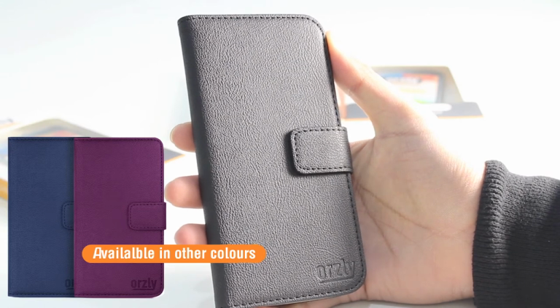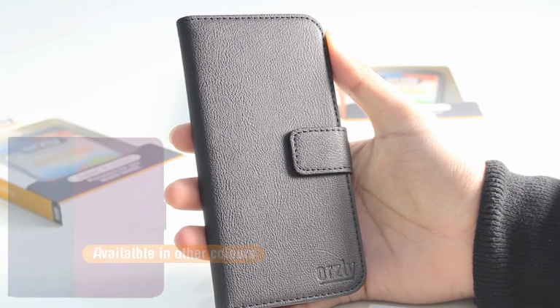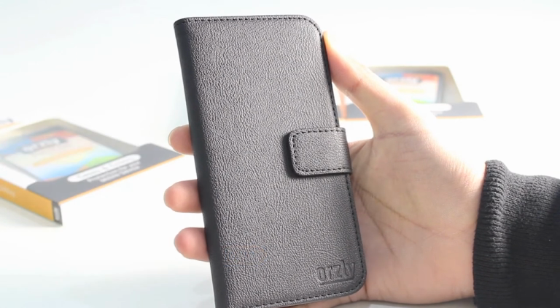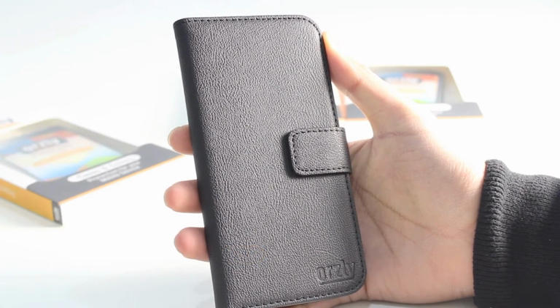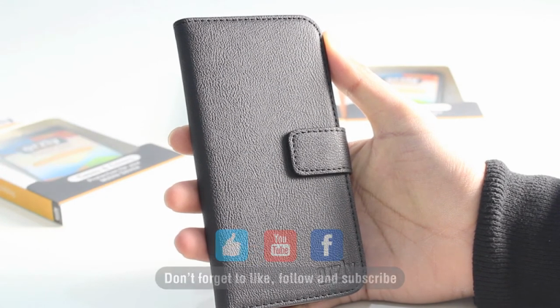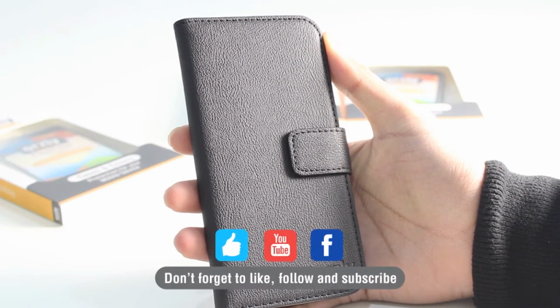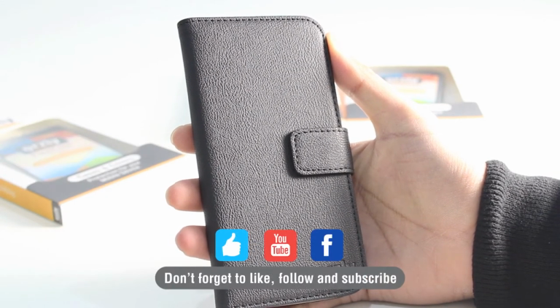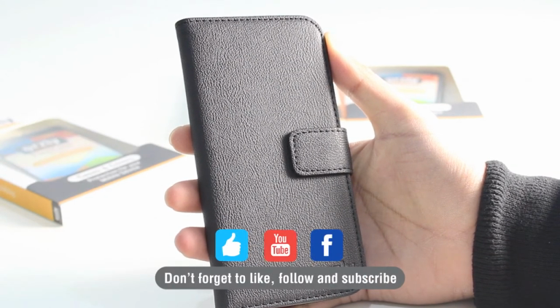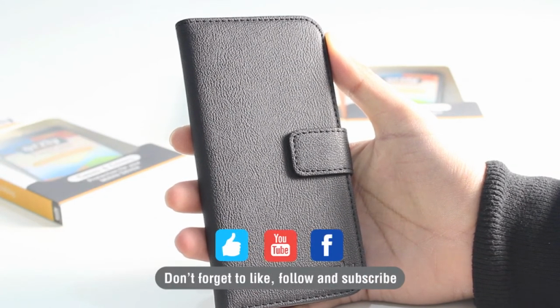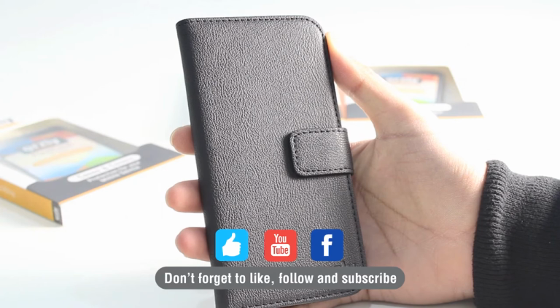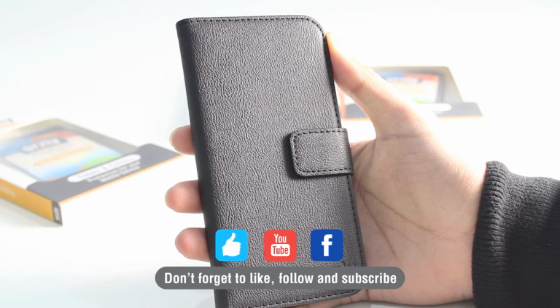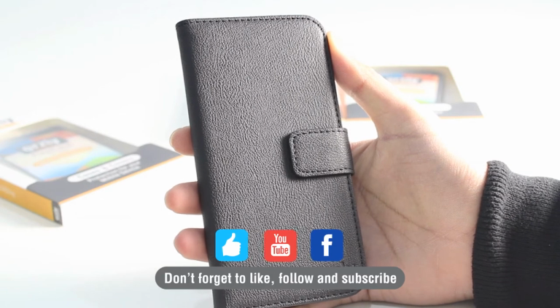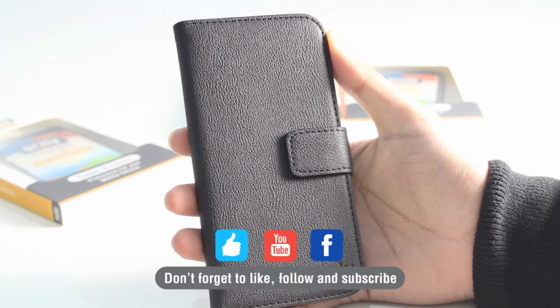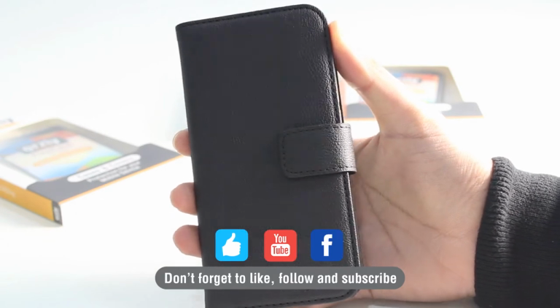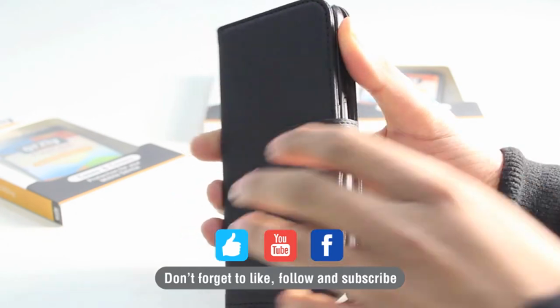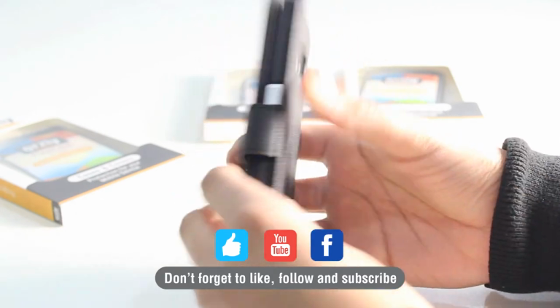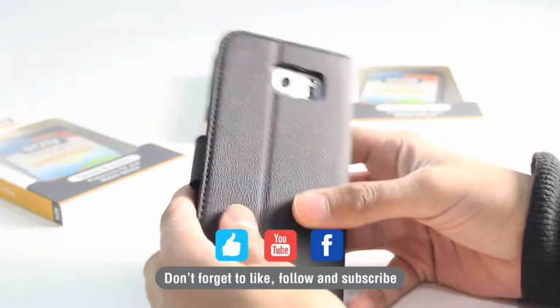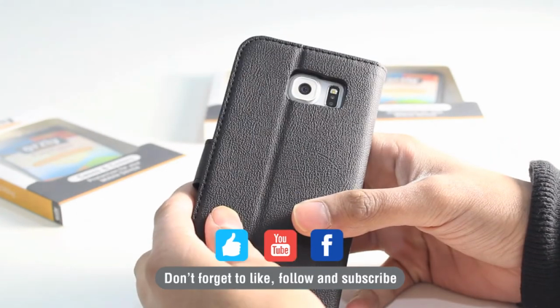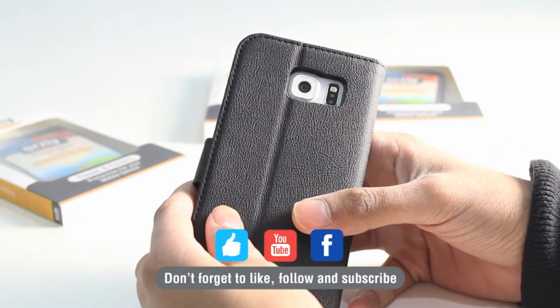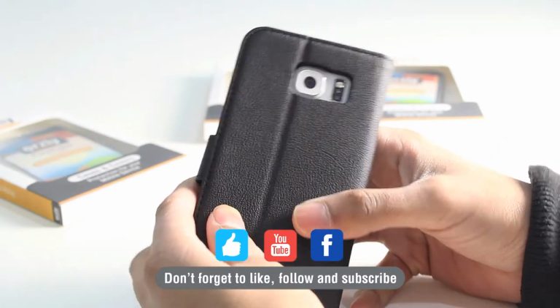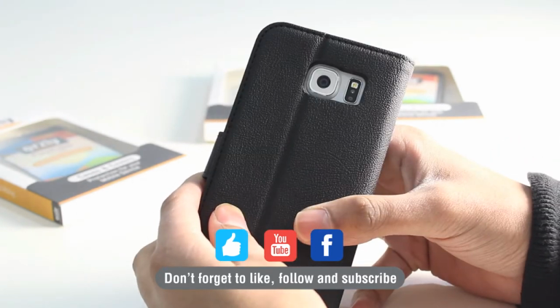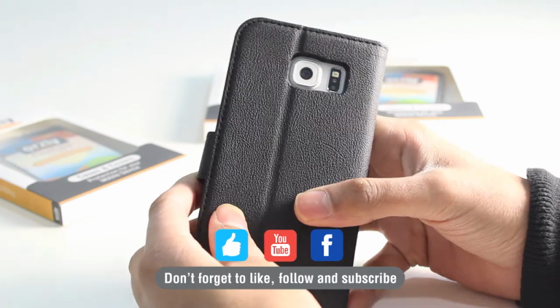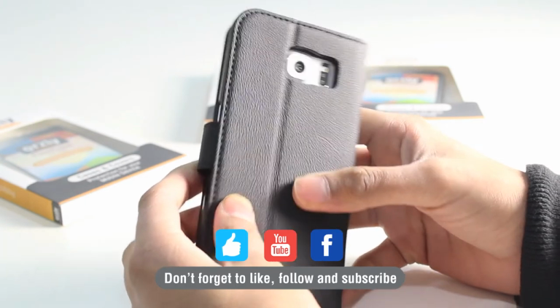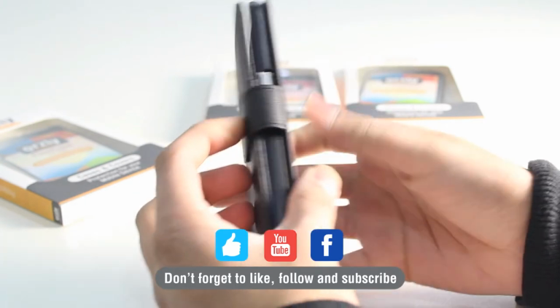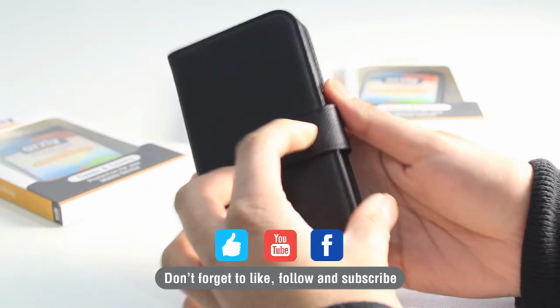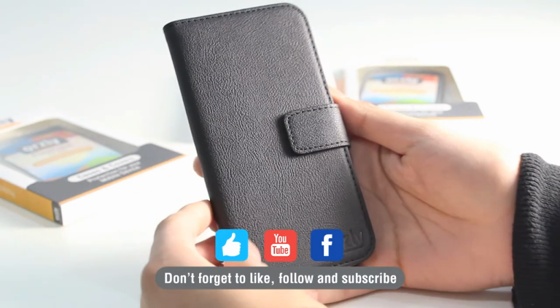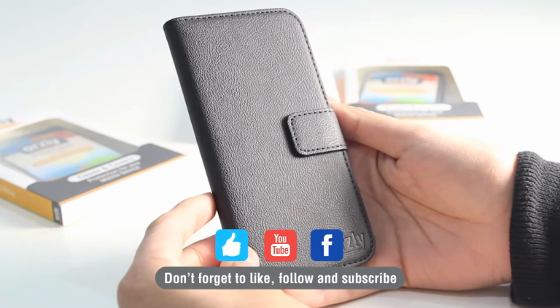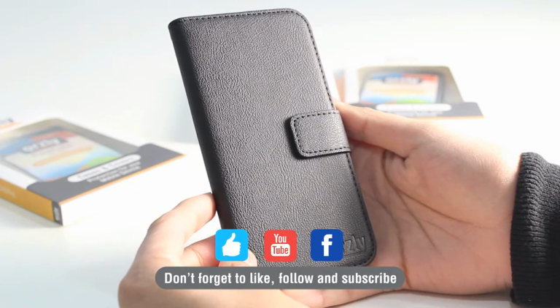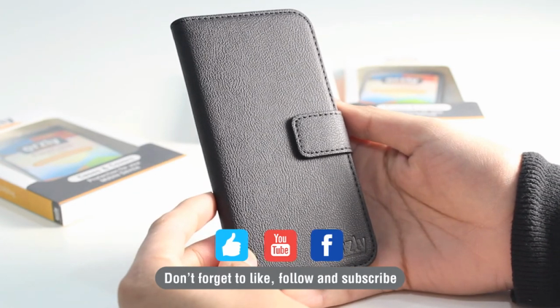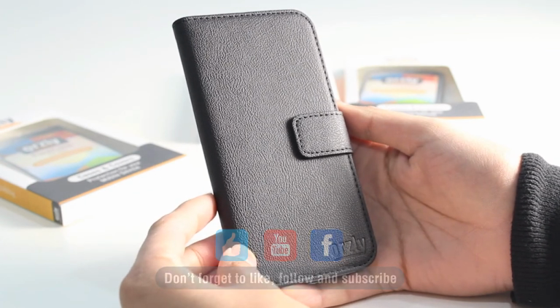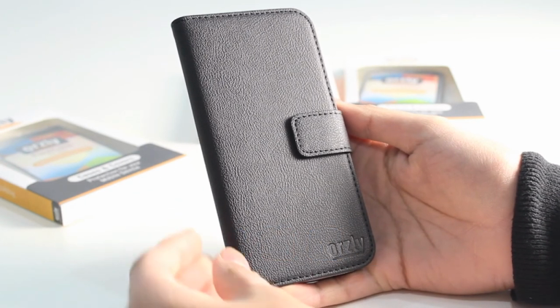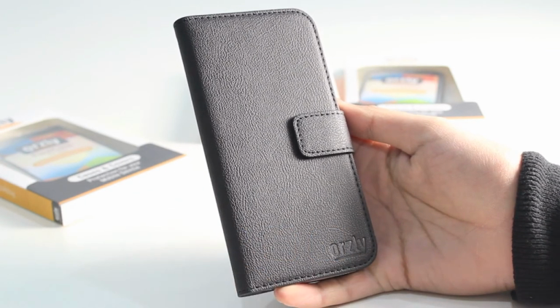Don't forget to subscribe and like us on Facebook. We'll be doing a lot more videos of cases and accessories available from Orsley for the latest release from Samsung, the Samsung Galaxy S6. Thanks for watching and we'll see you again in the next video.